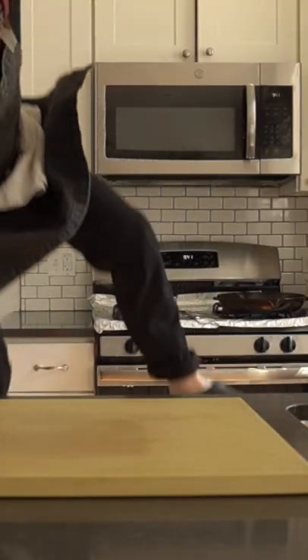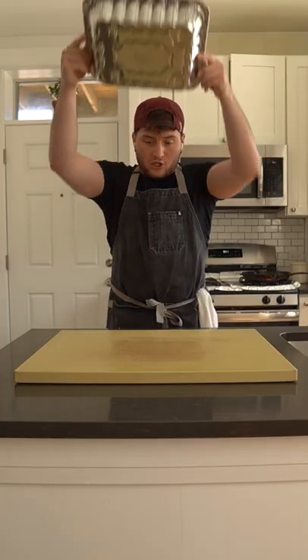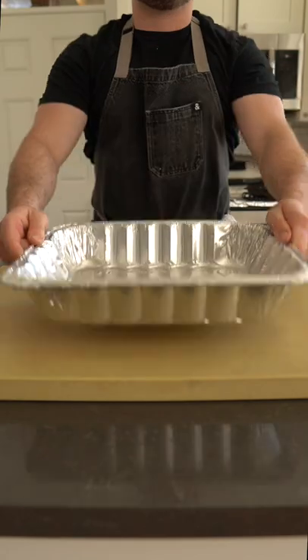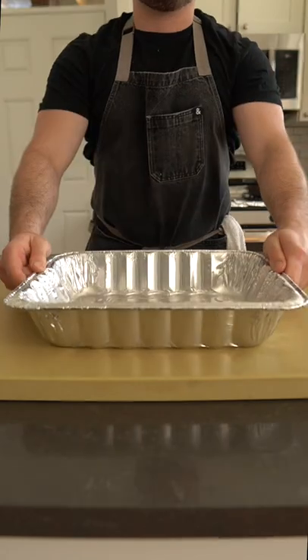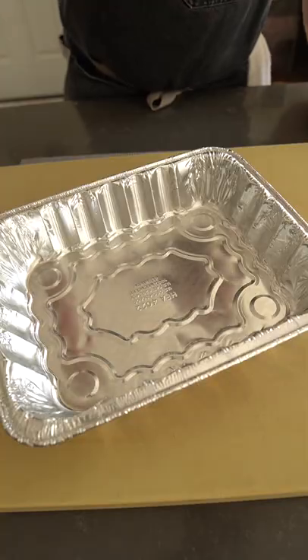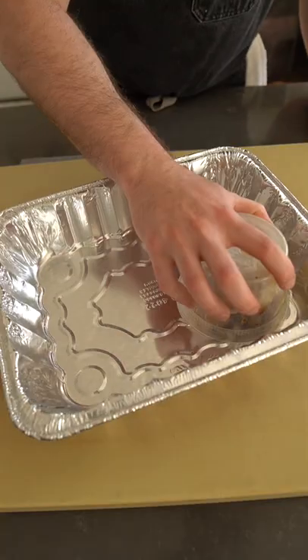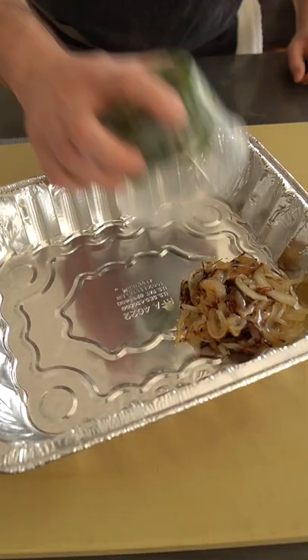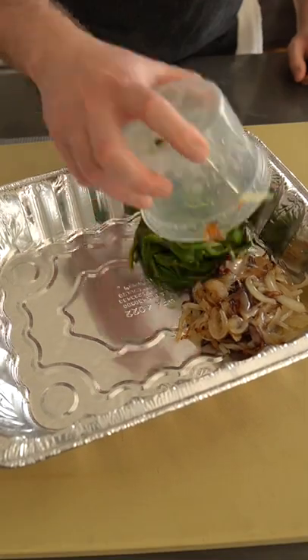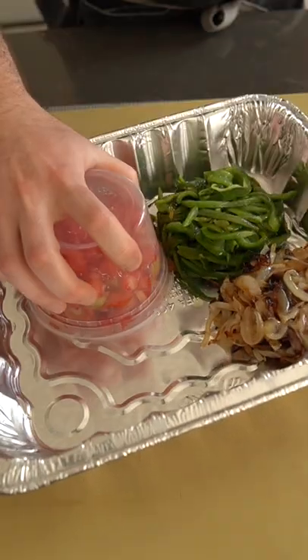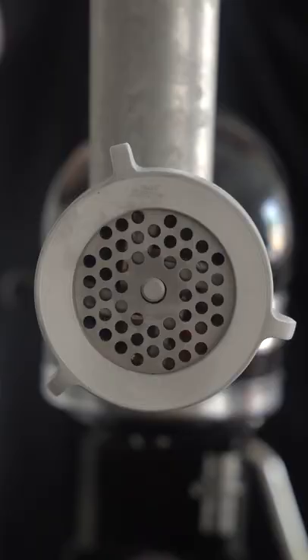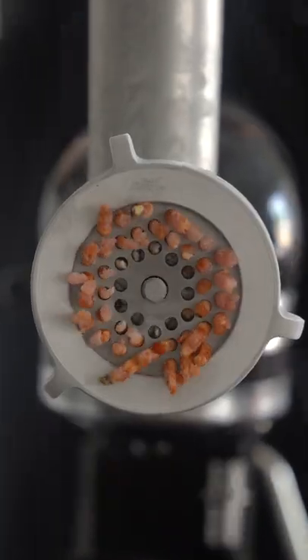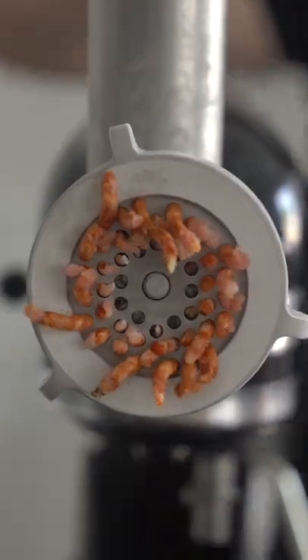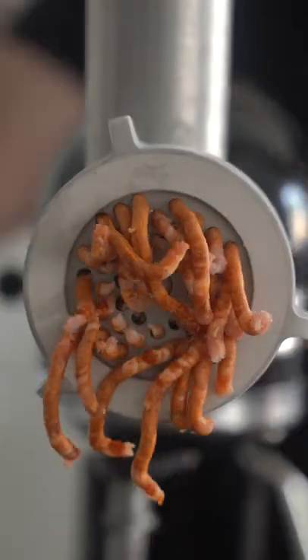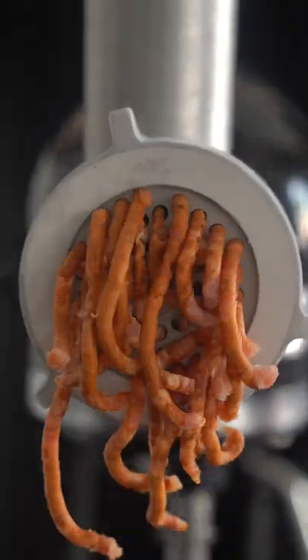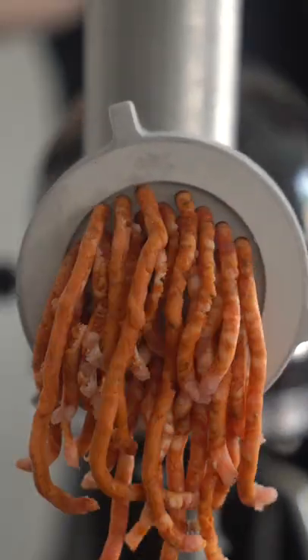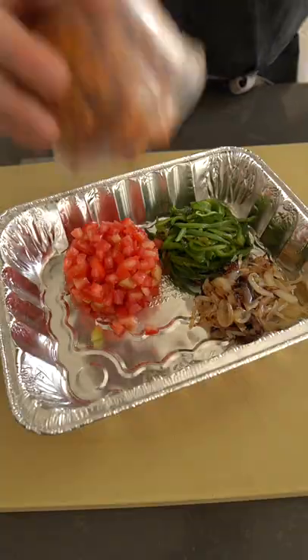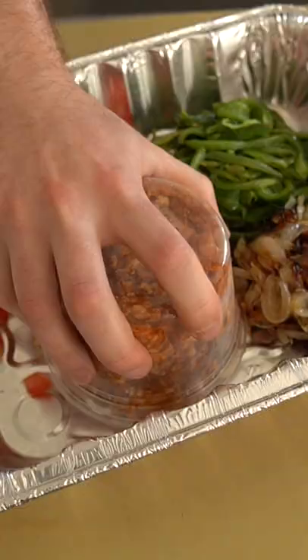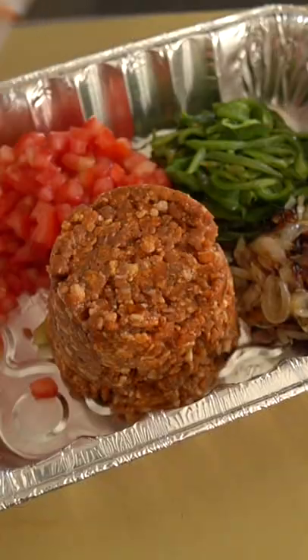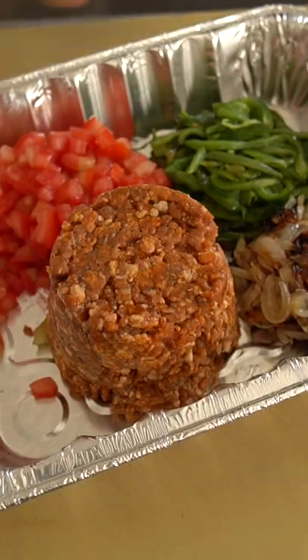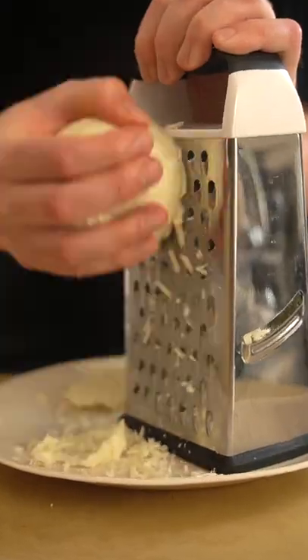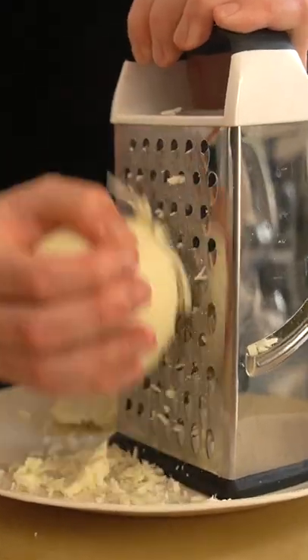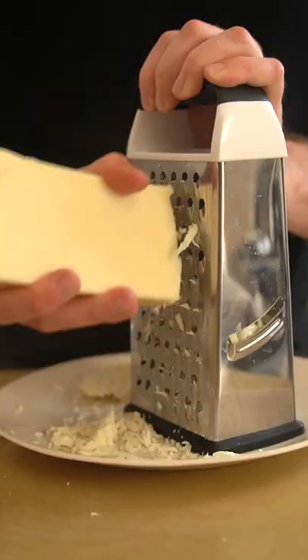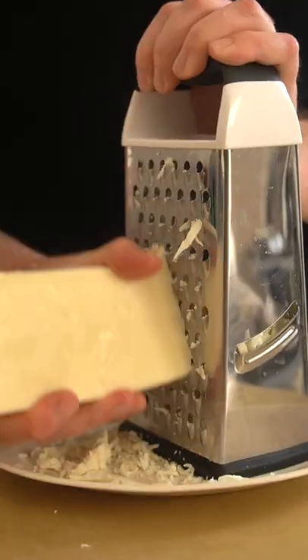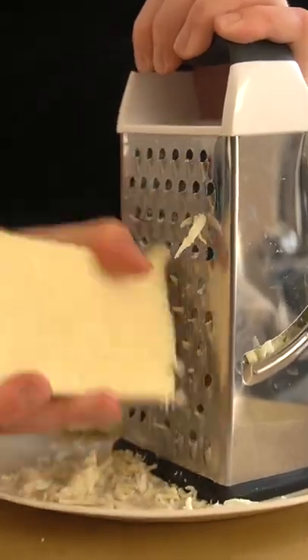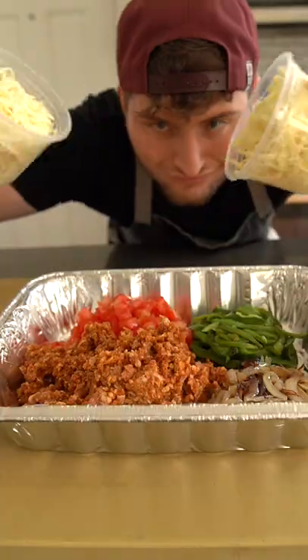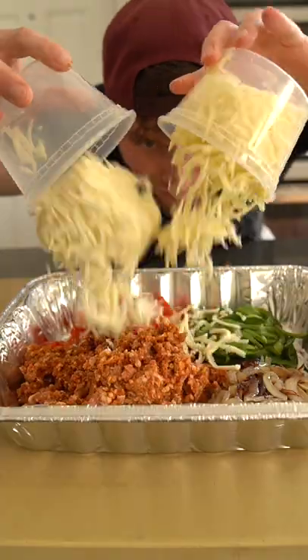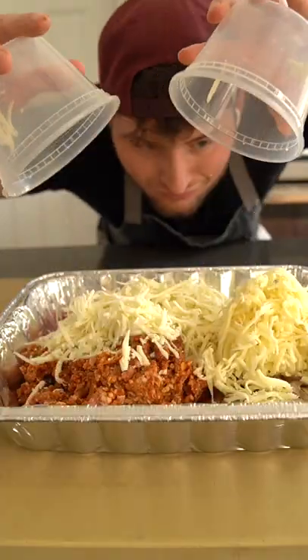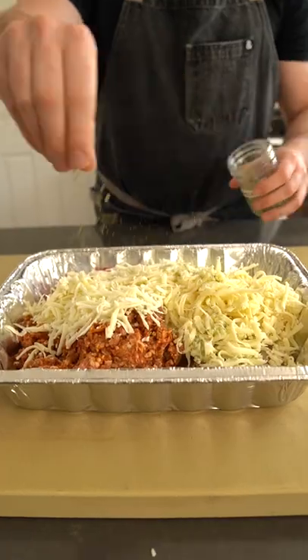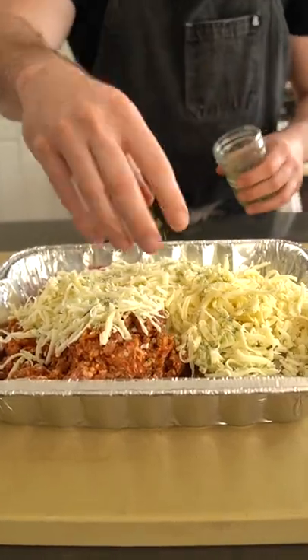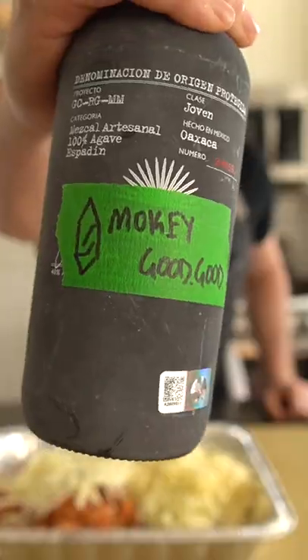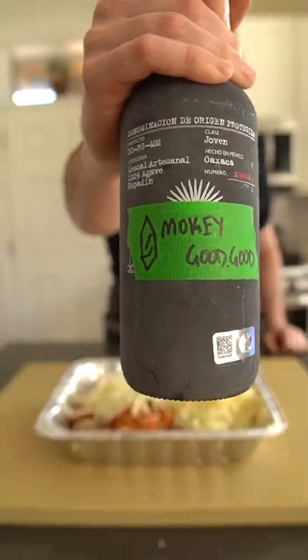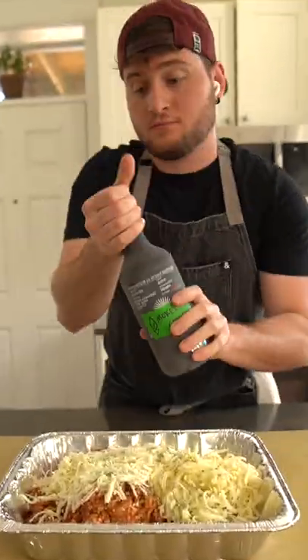Into the tray goes caramelized onions, charred poblanos, diced tomatoes, and fresh chorizo sausage — you can also just use store-bought stuff. We're using a blend of Oaxaca and Monterey Jack cheese, a little pinch of oregano.